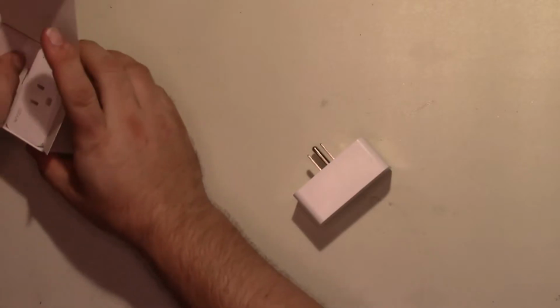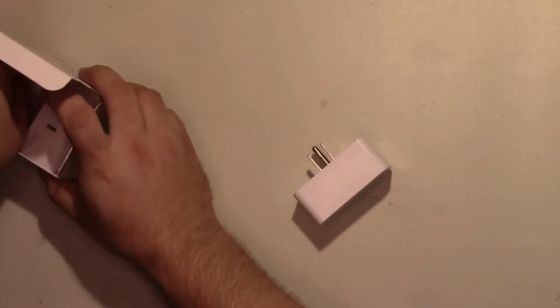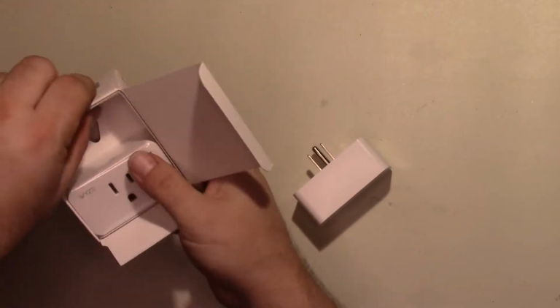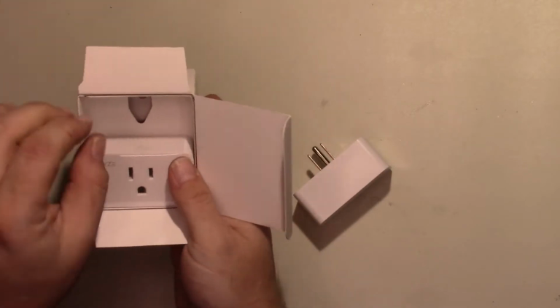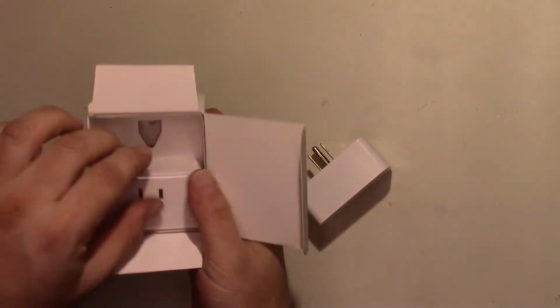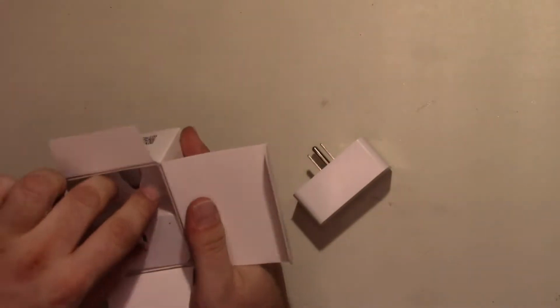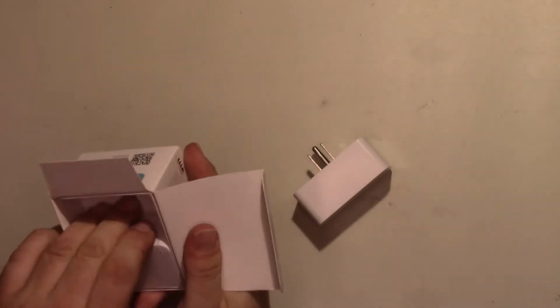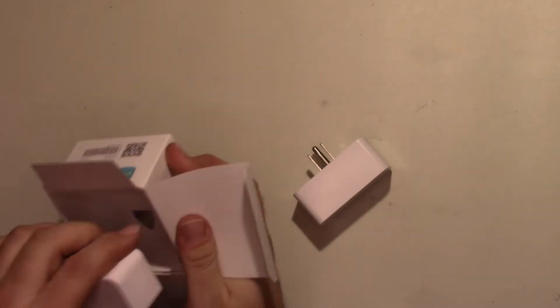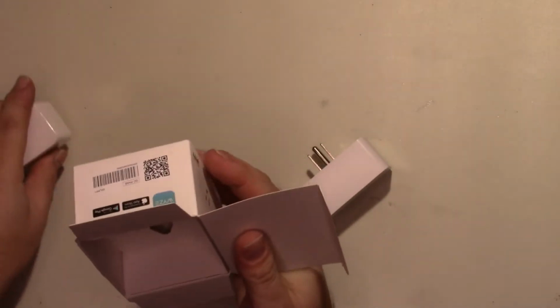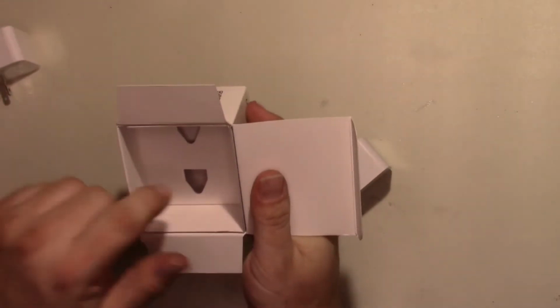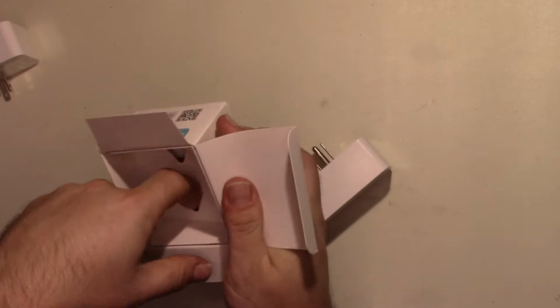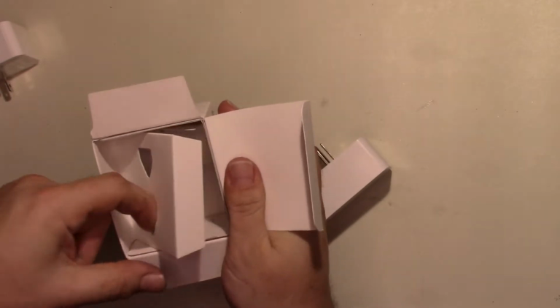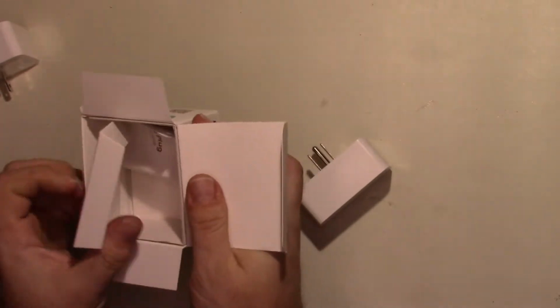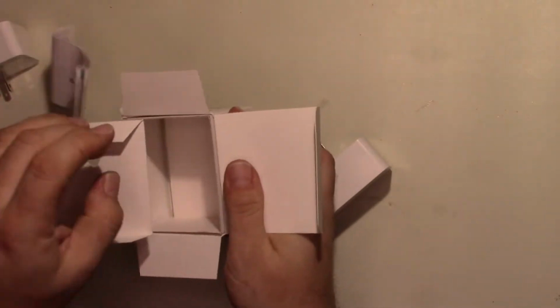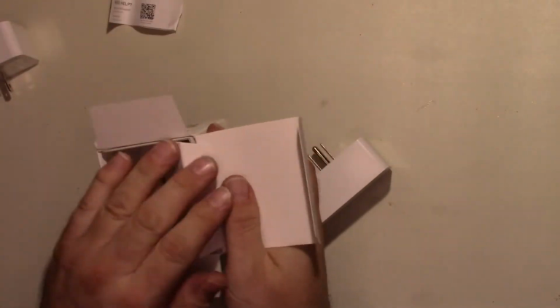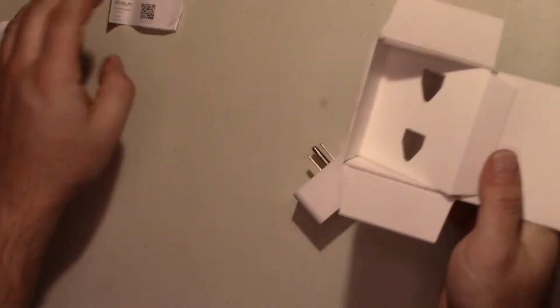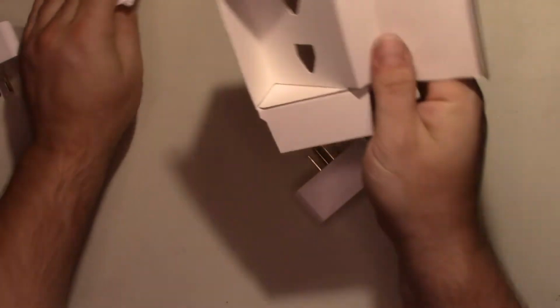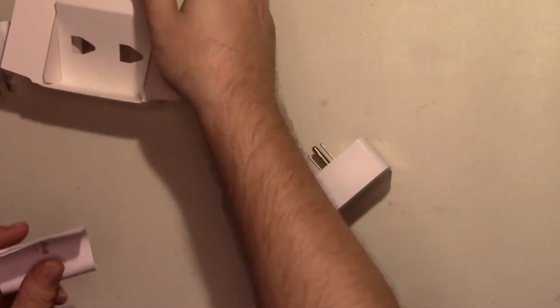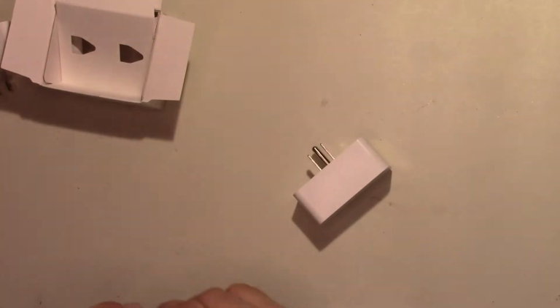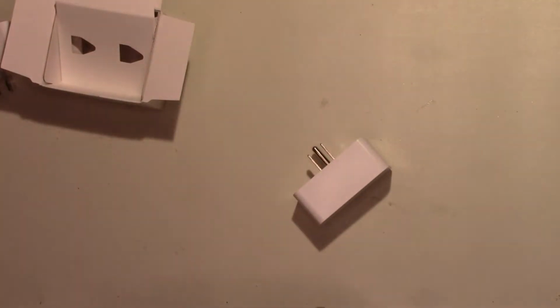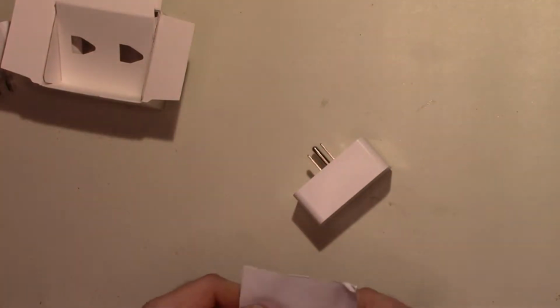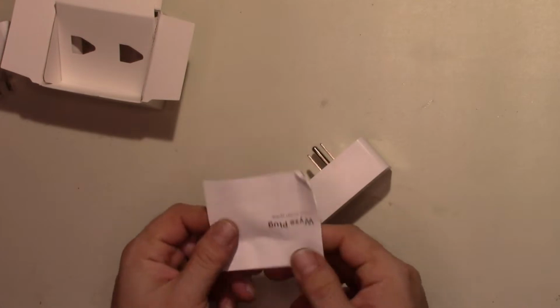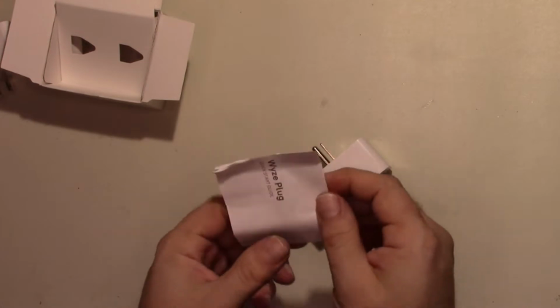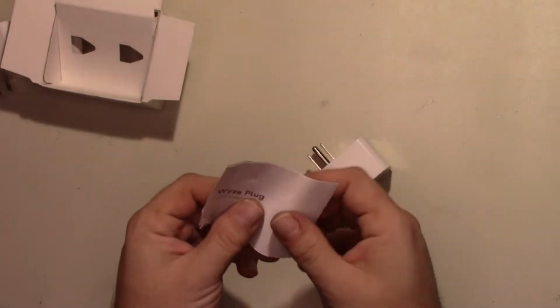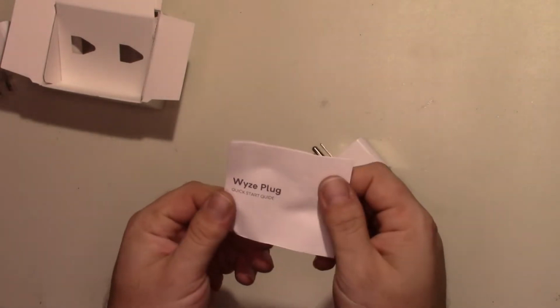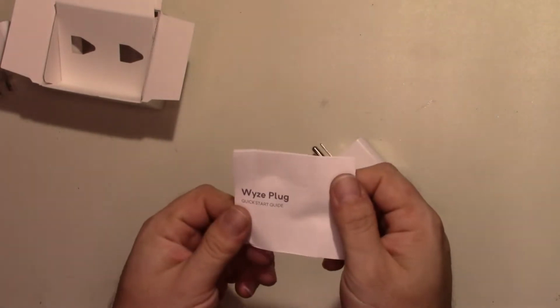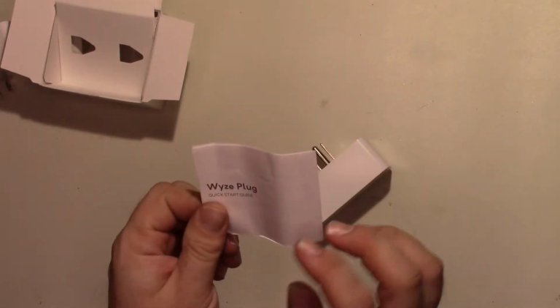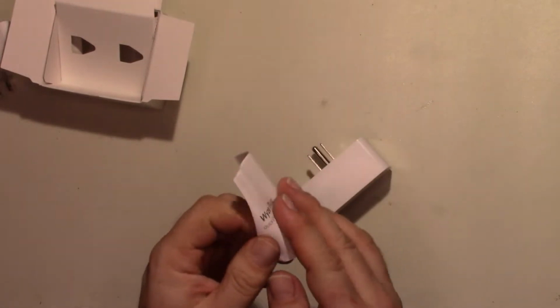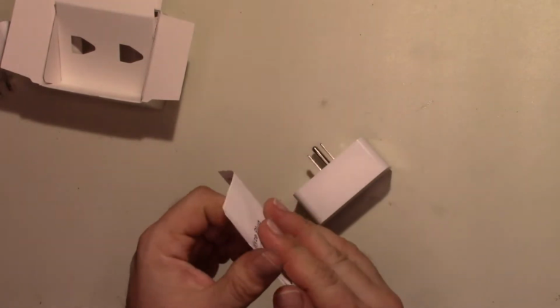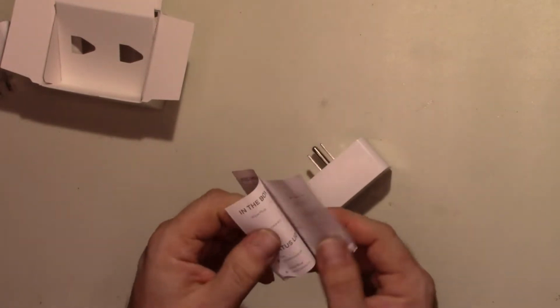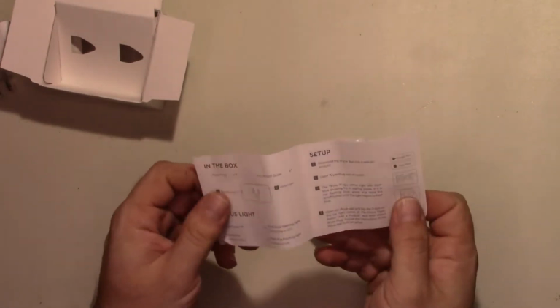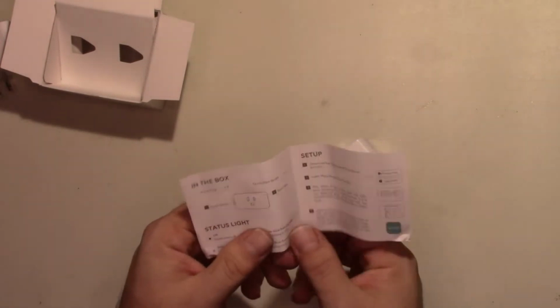I also got — let's see — the instructions. I don't have the sticker in here, but there's a sticker that came with it, which is kind of neat. Here's the quick start guide.